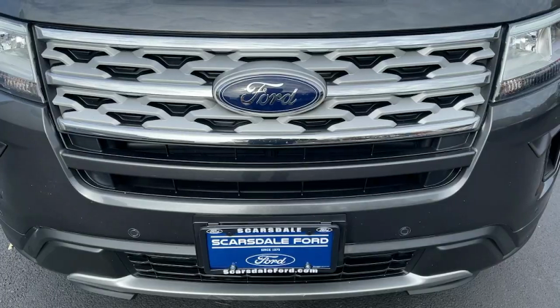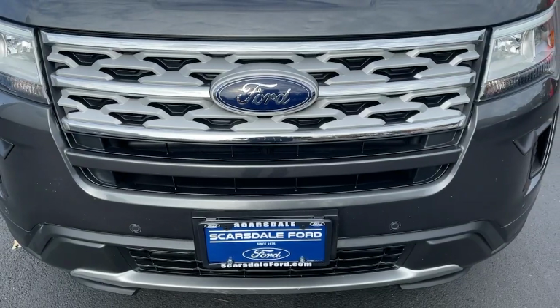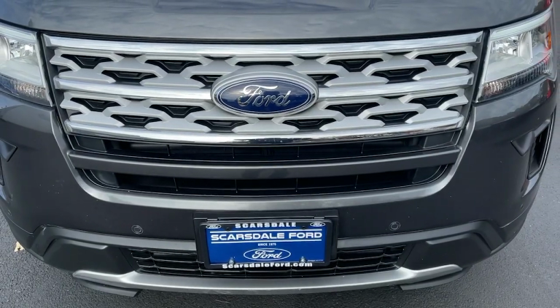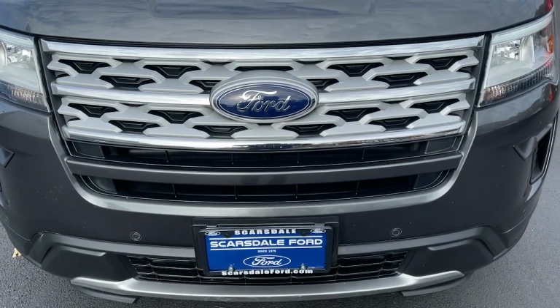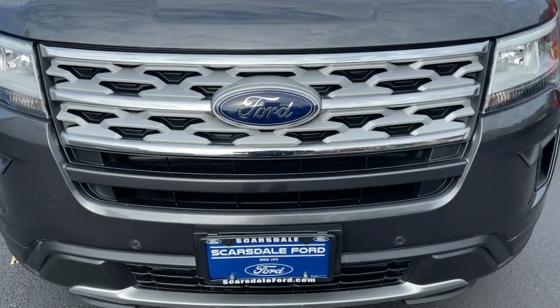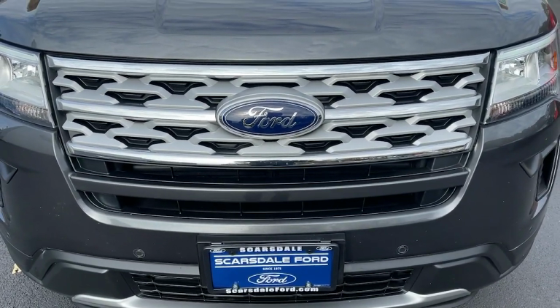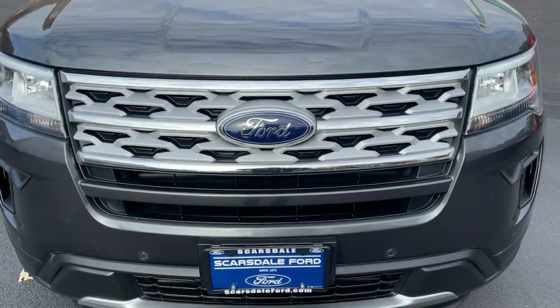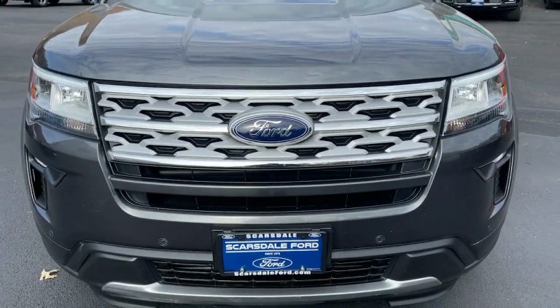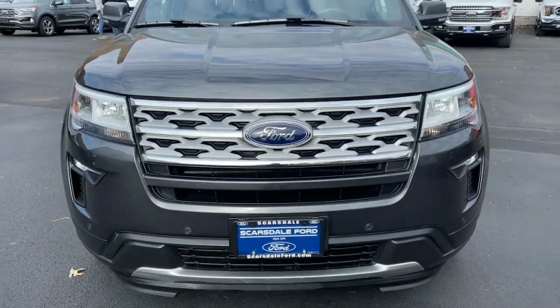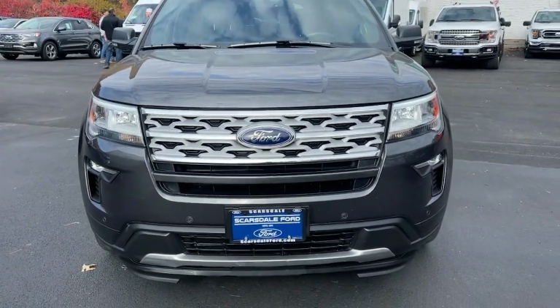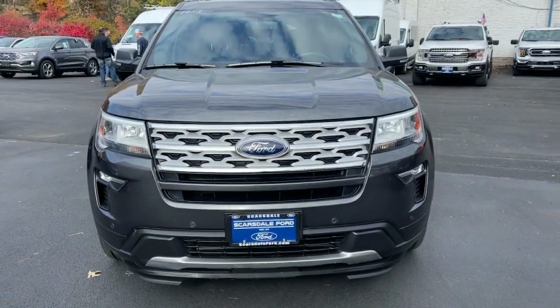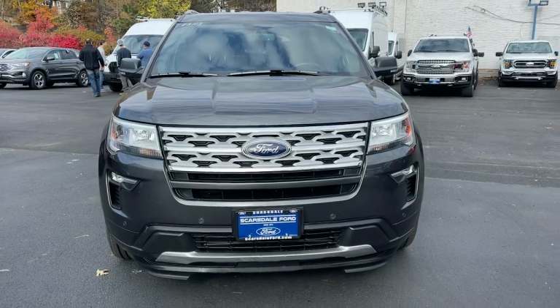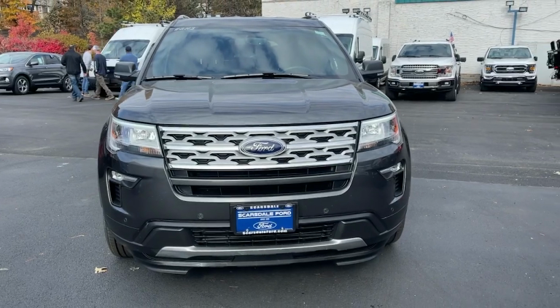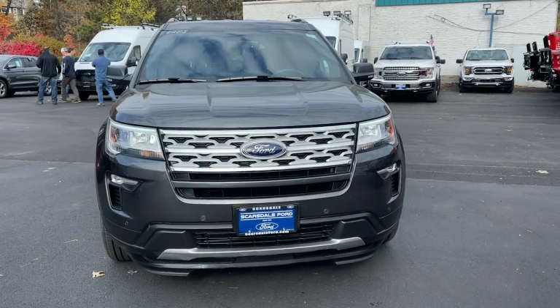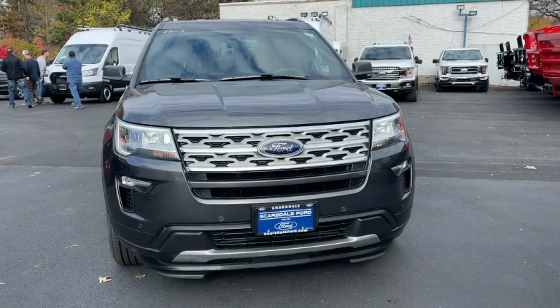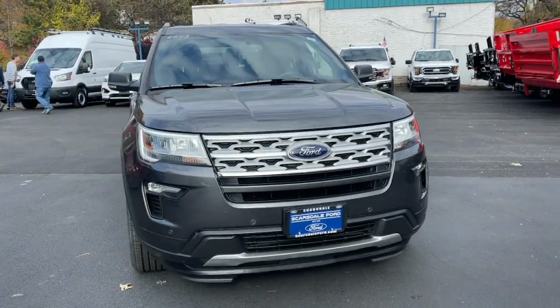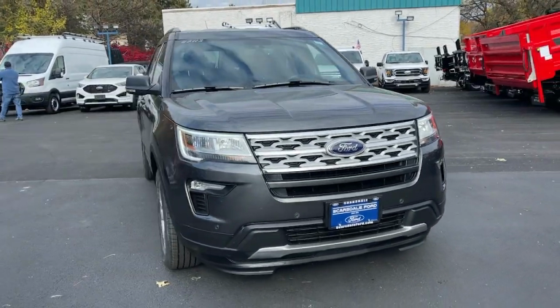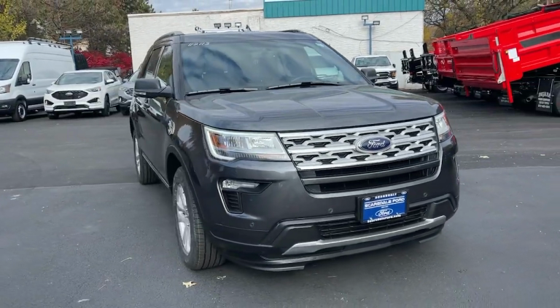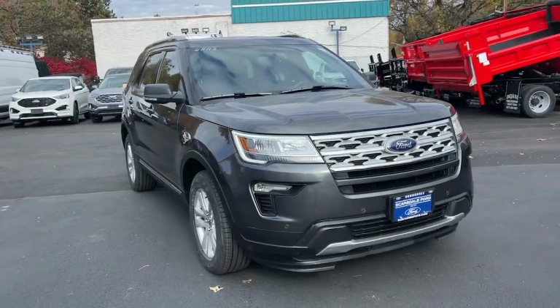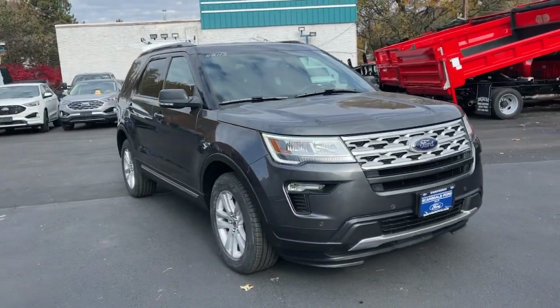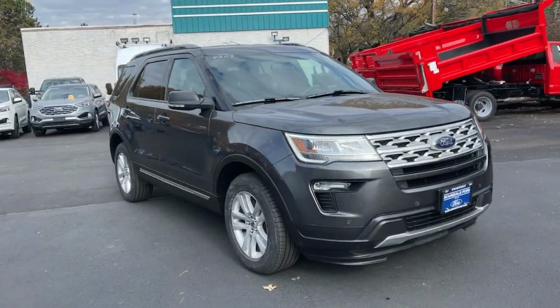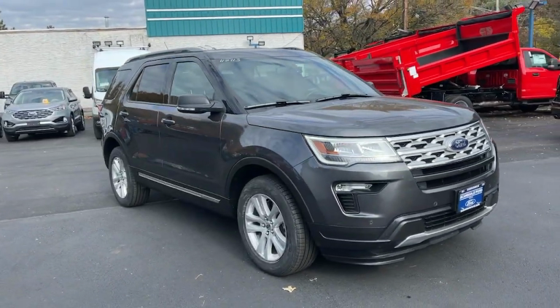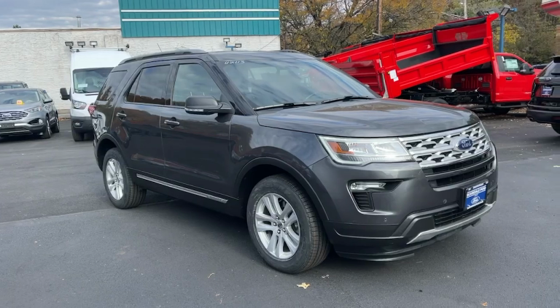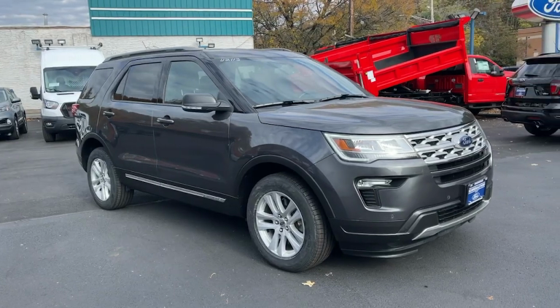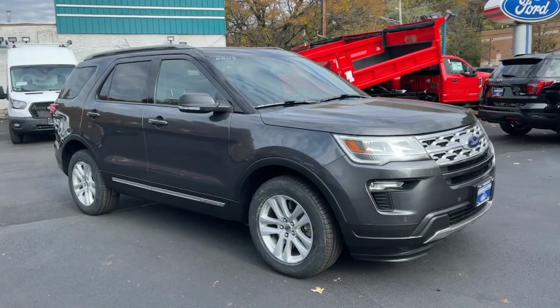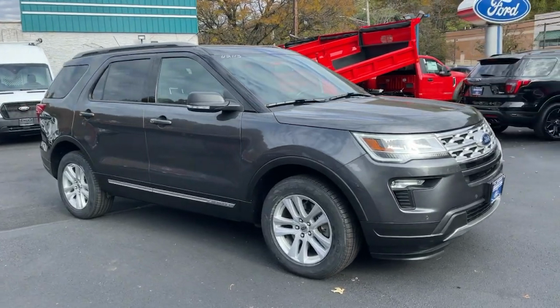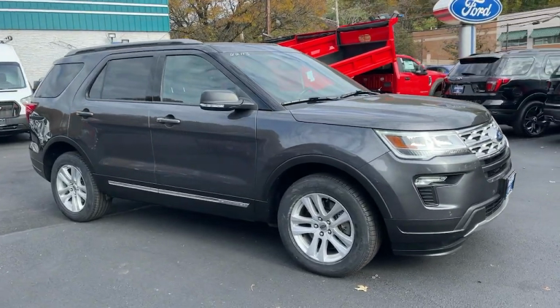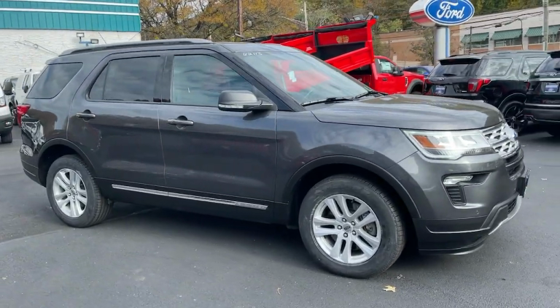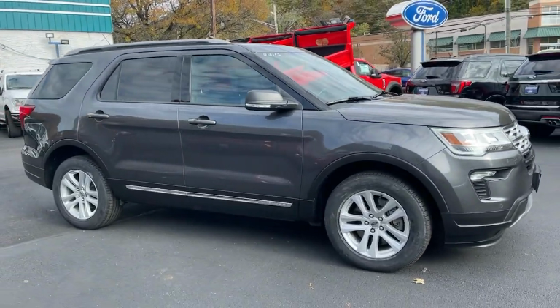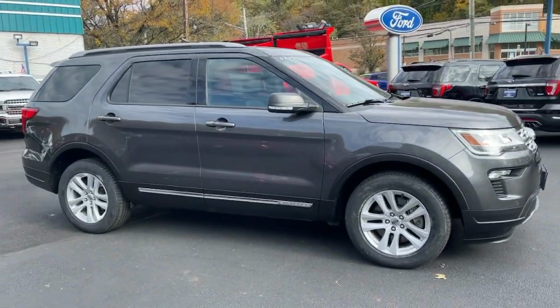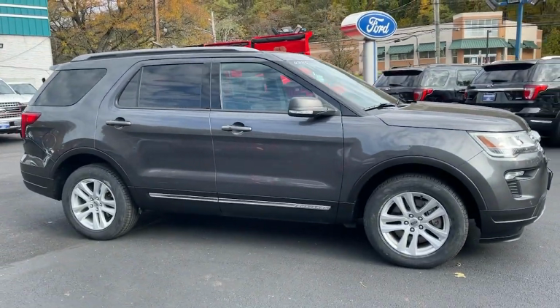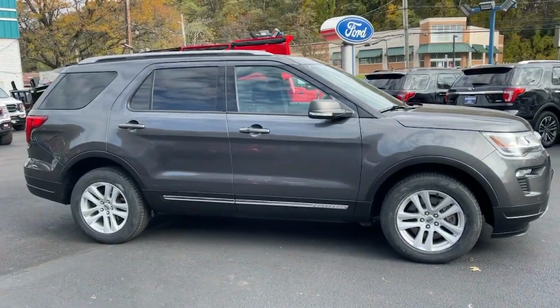You're gonna love the 2019 Ford Explorer. This vehicle is an outstanding buy with fewer than 45,000 miles on the odometer. Take on every project with confidence in this spacious, versatile Explorer.